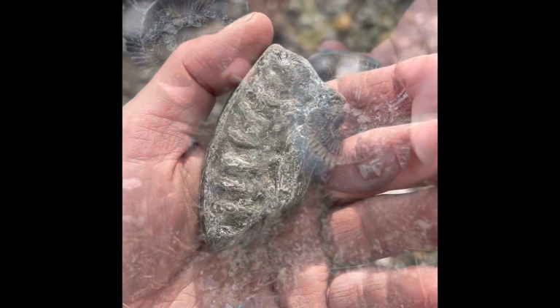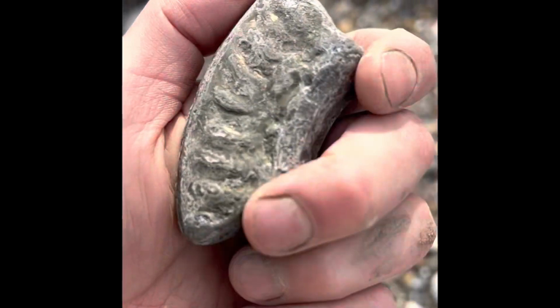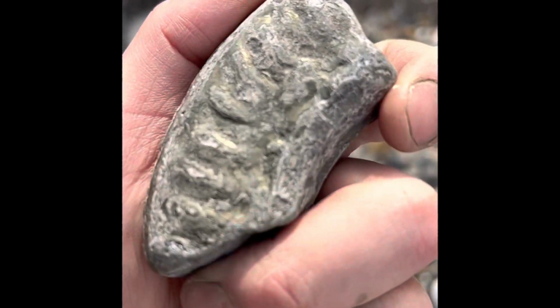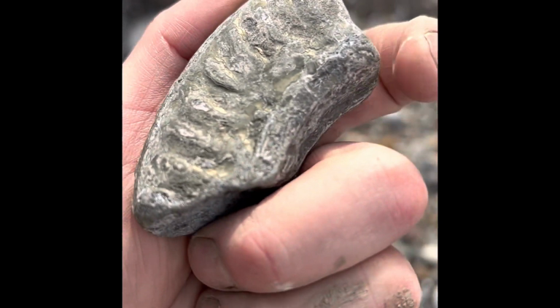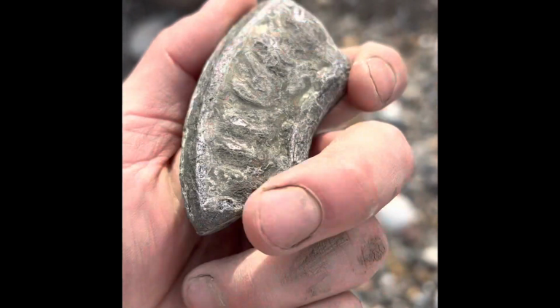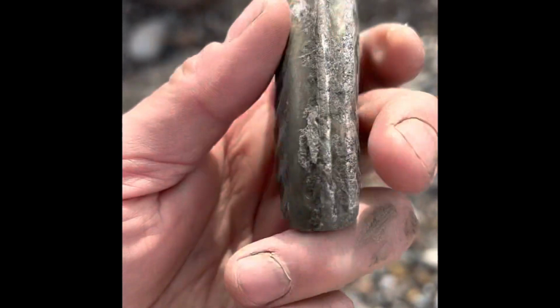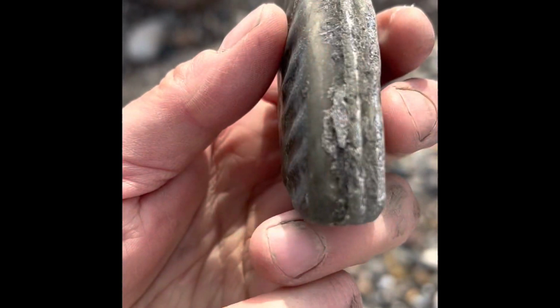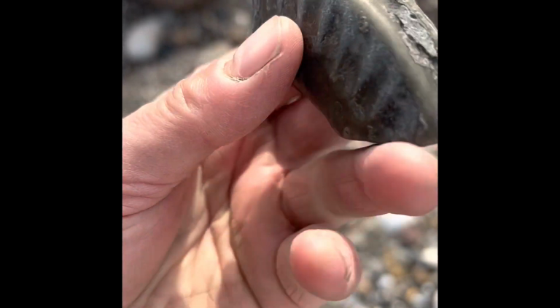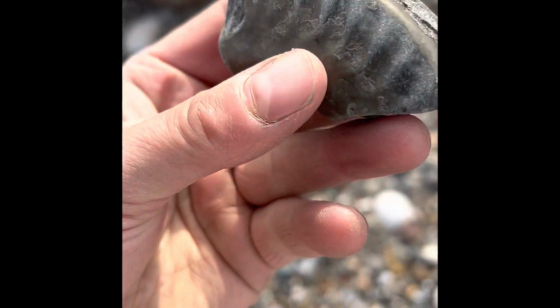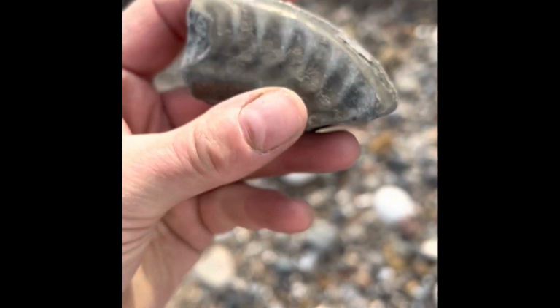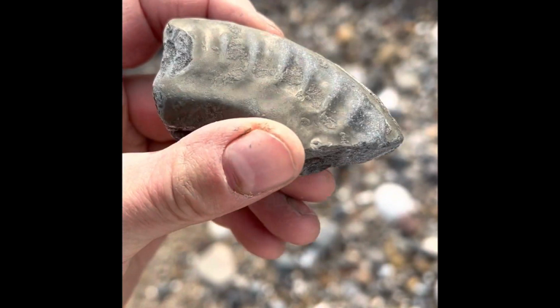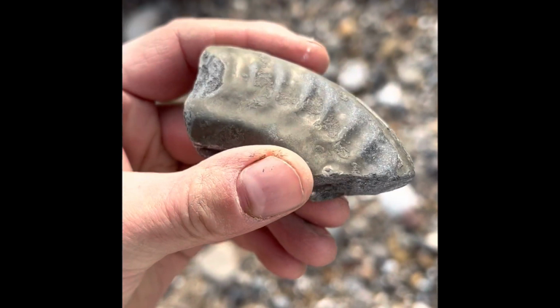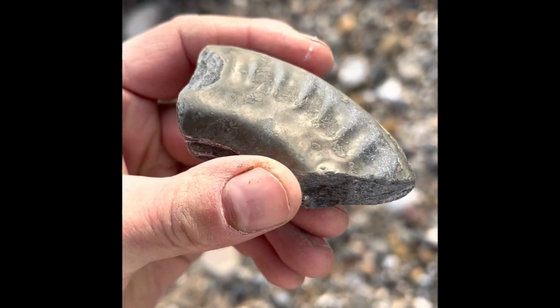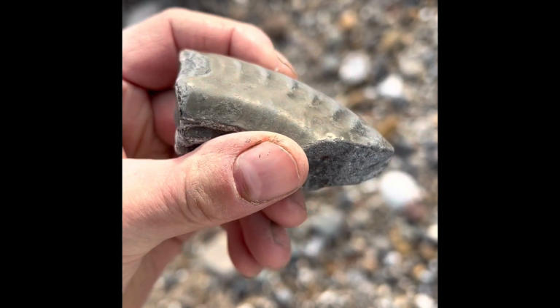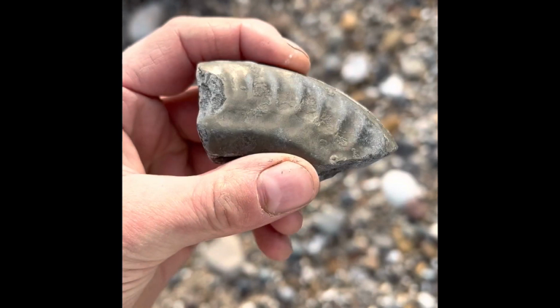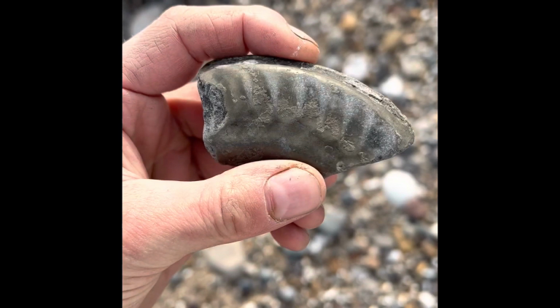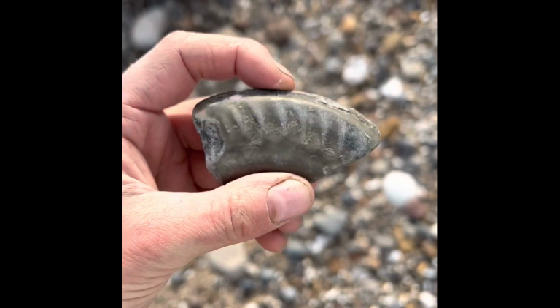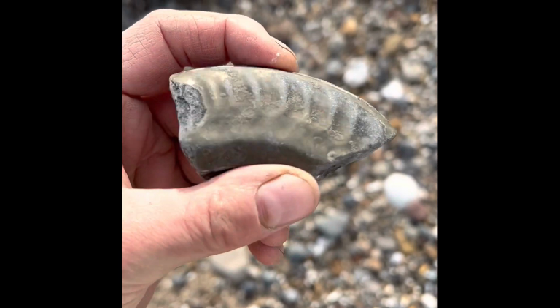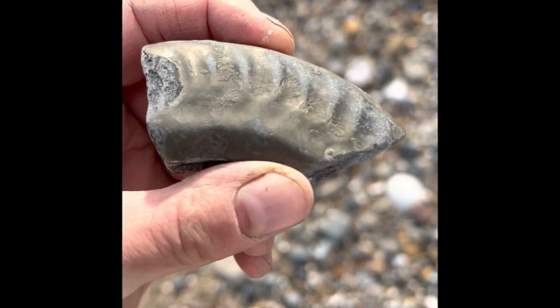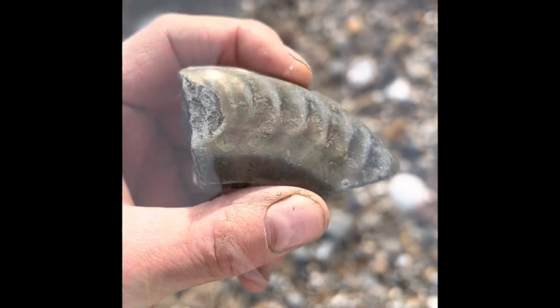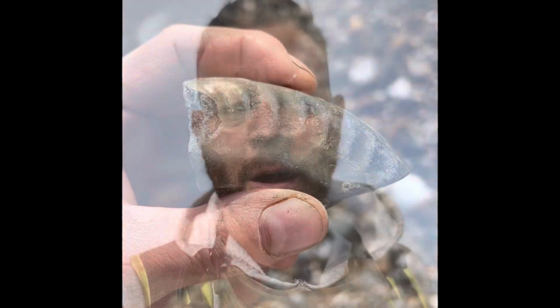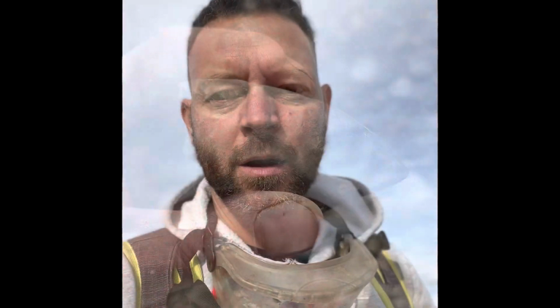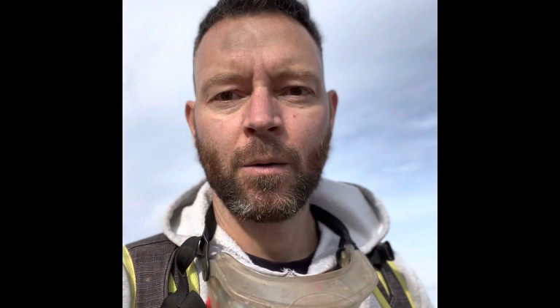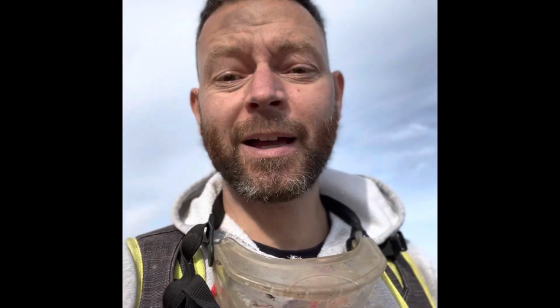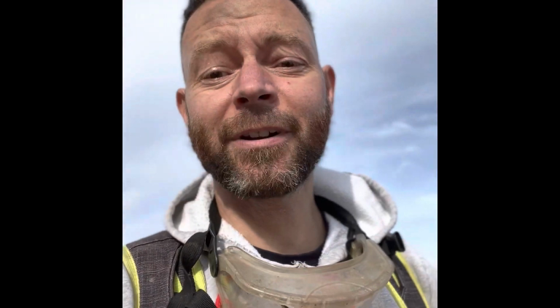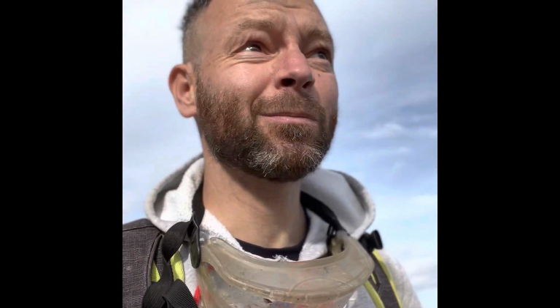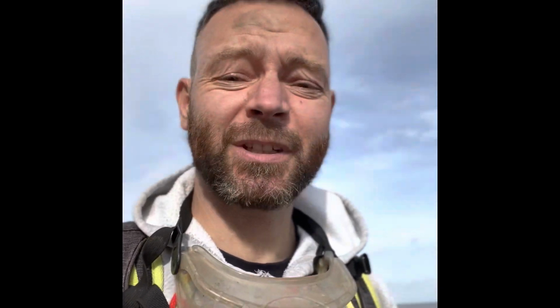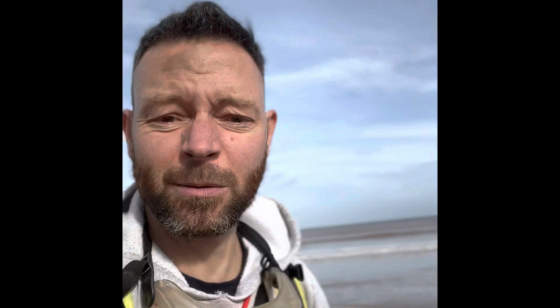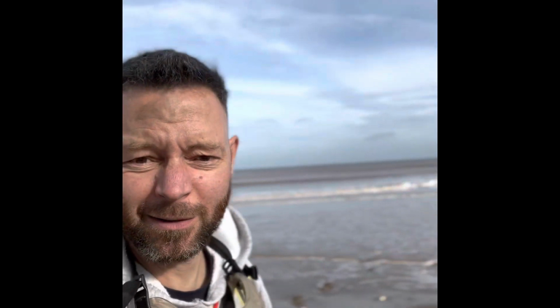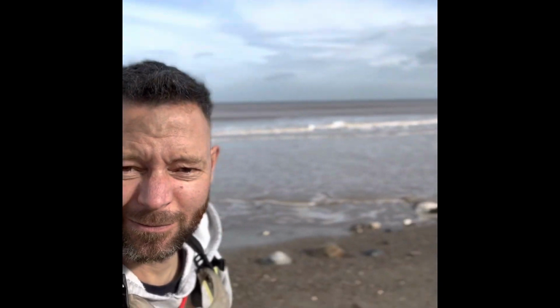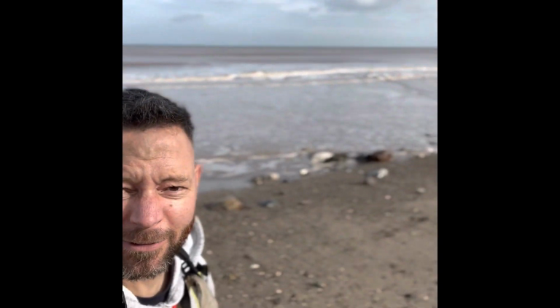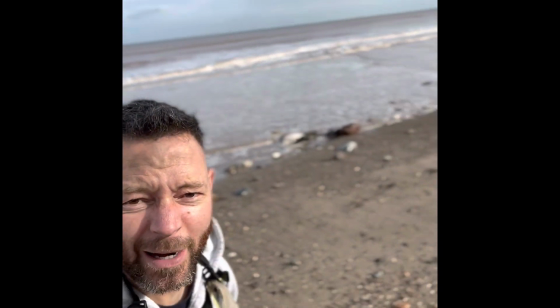Just picked this one up — it's only a fragment but it's very pyrite. That's it for now, tide's coming in very quick.